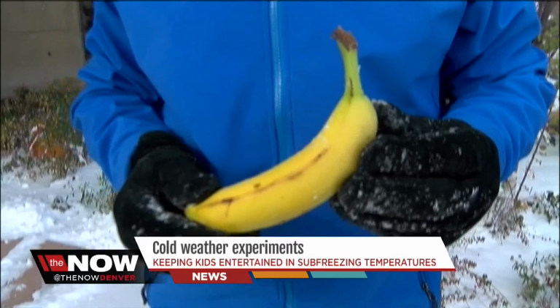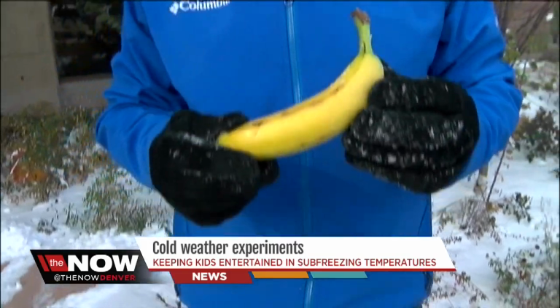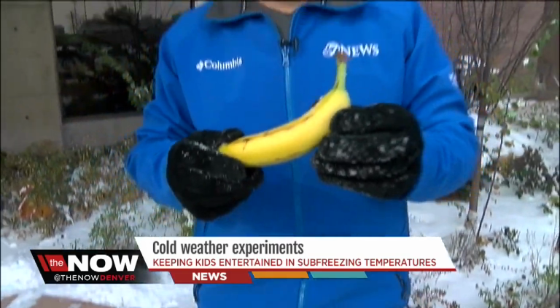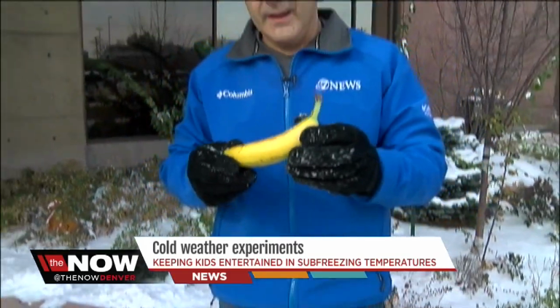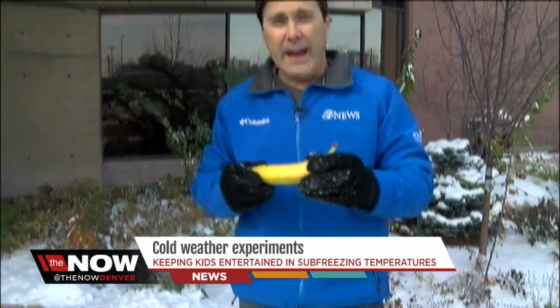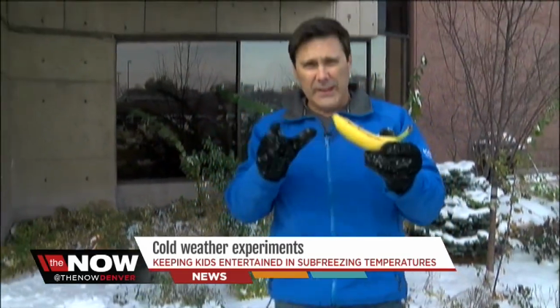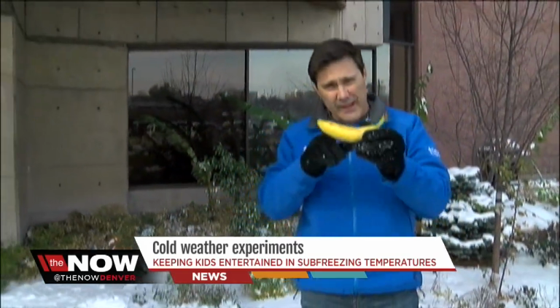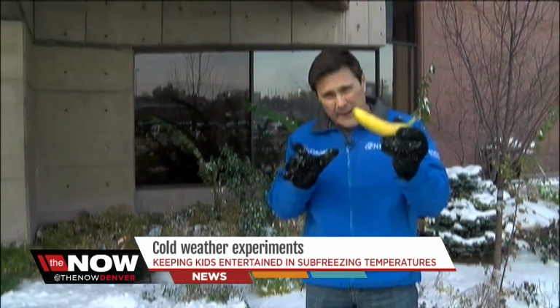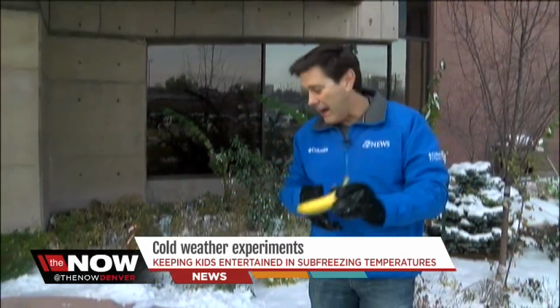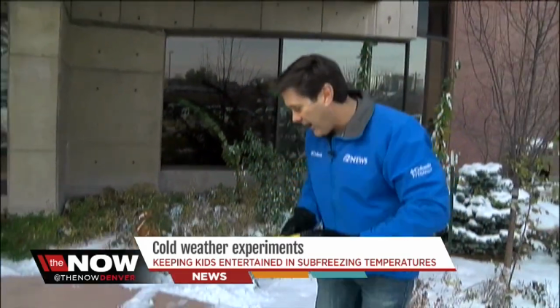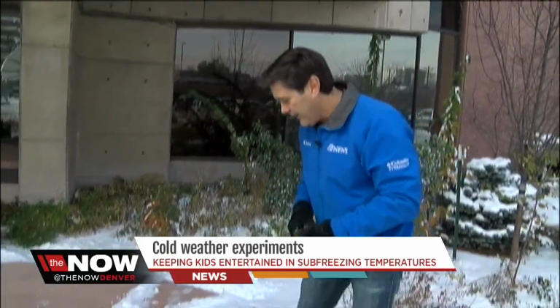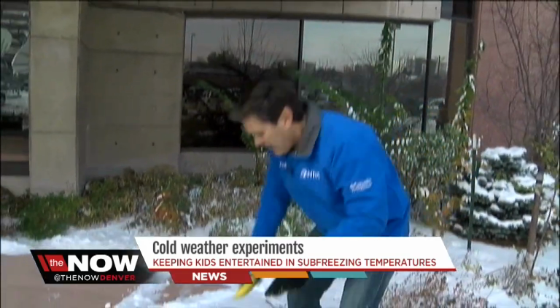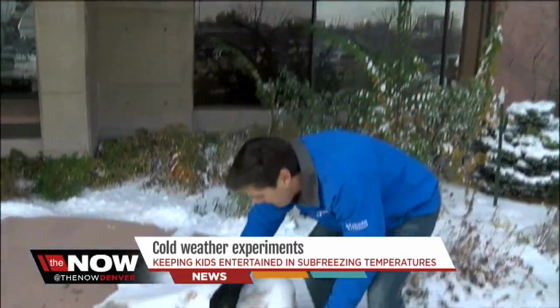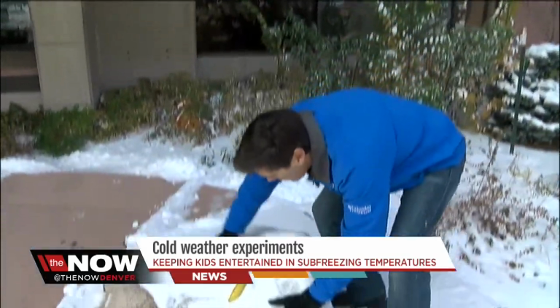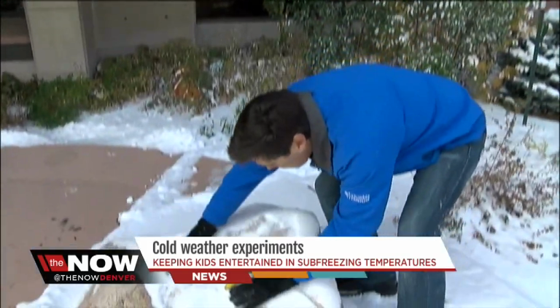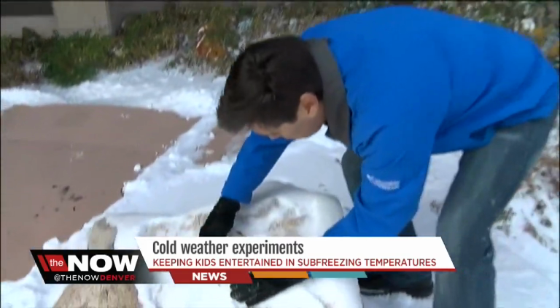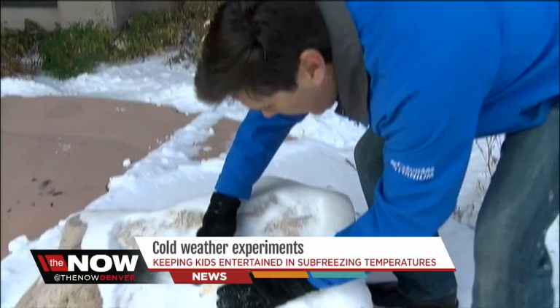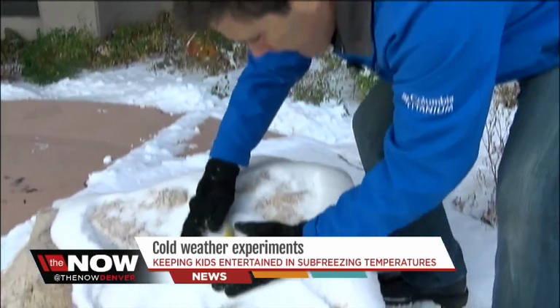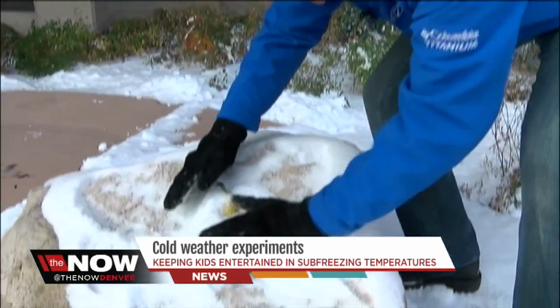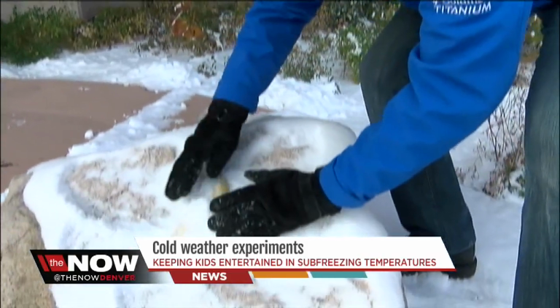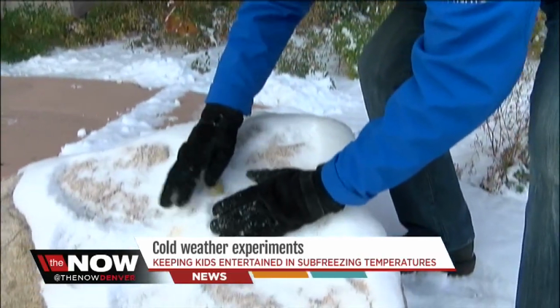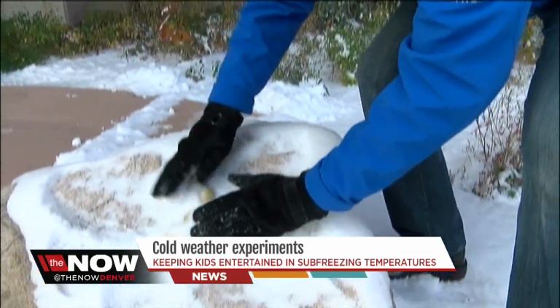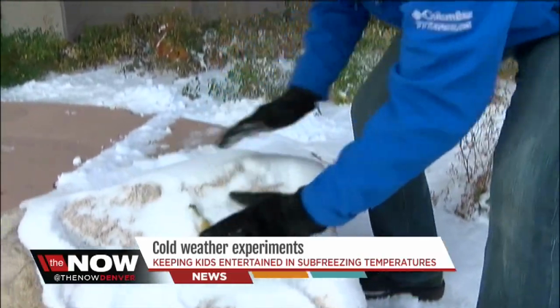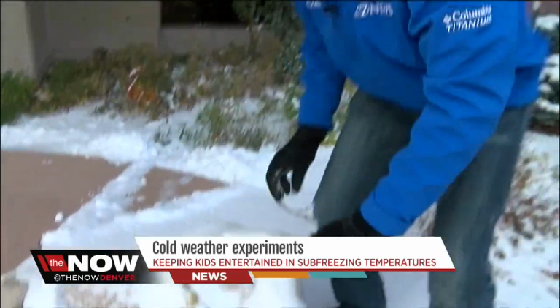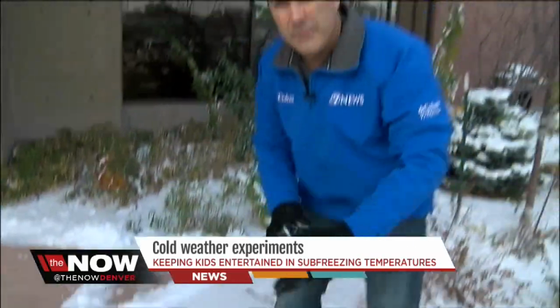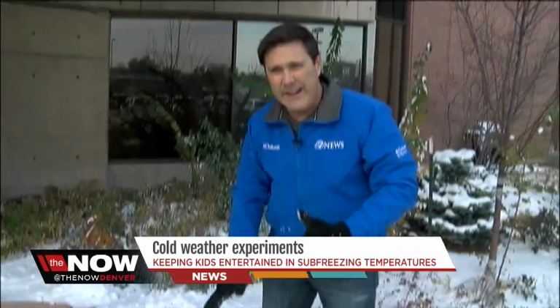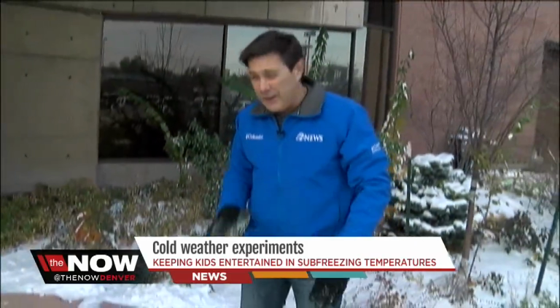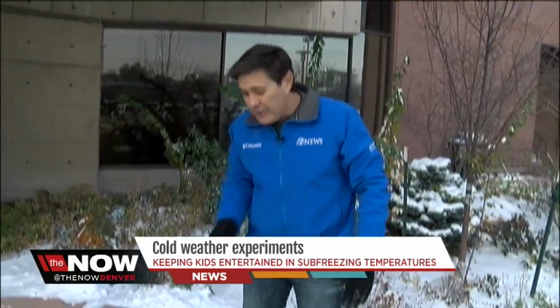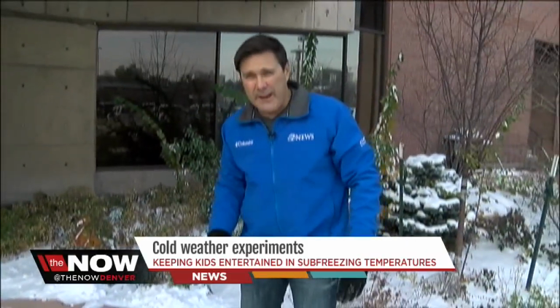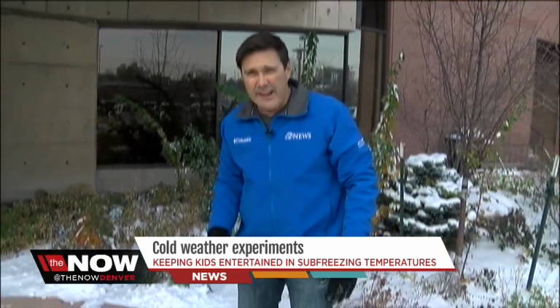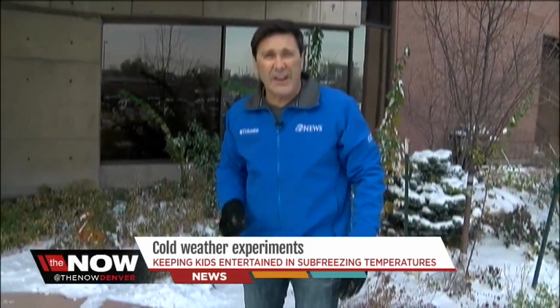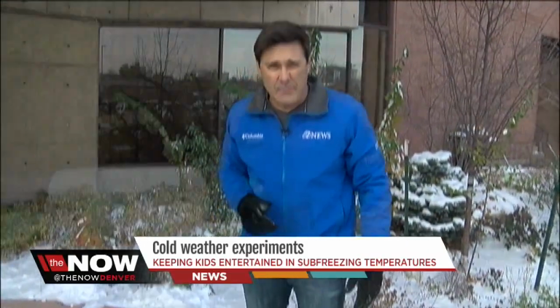Next, just take a banana. Have your kids take the banana outside and bury it in the snow, just like that. And we're gonna come back a little bit later and use that banana as a hammer.